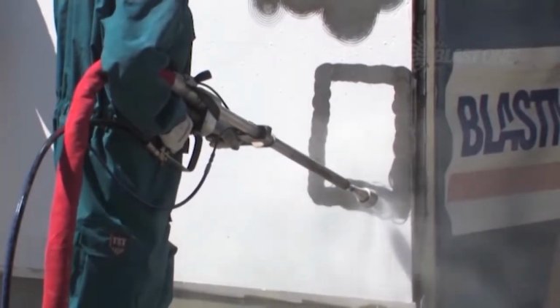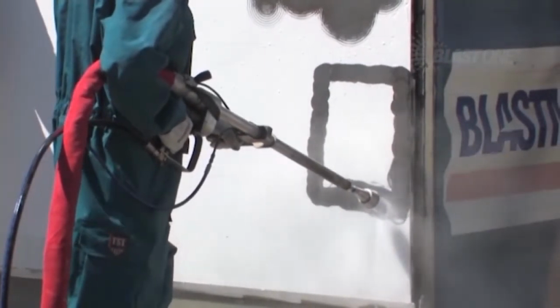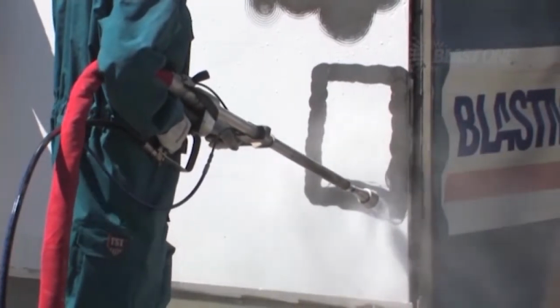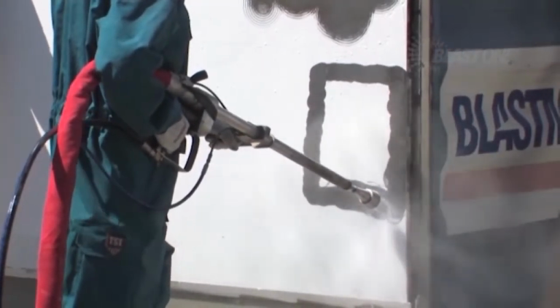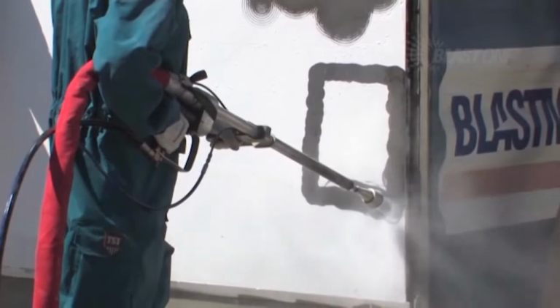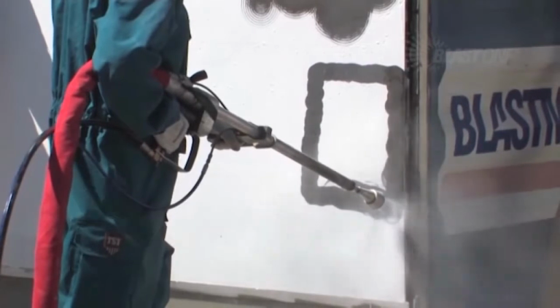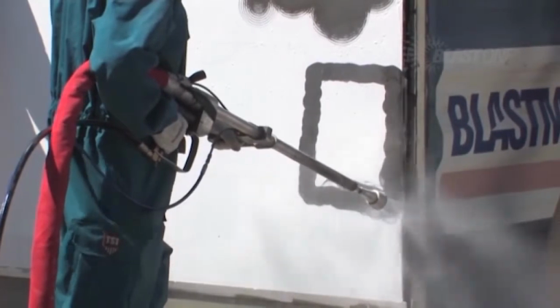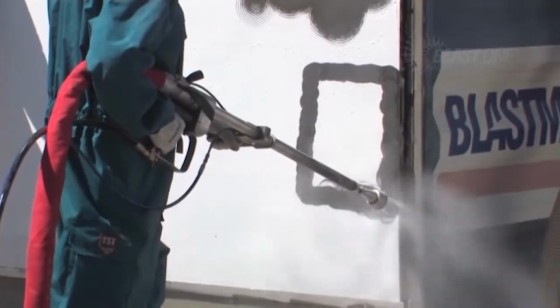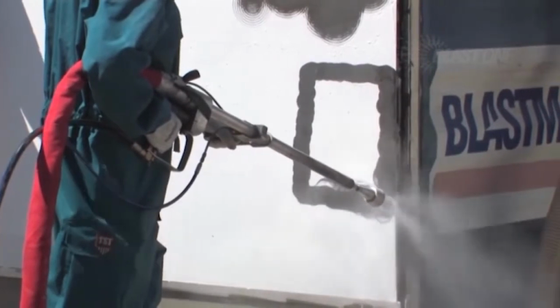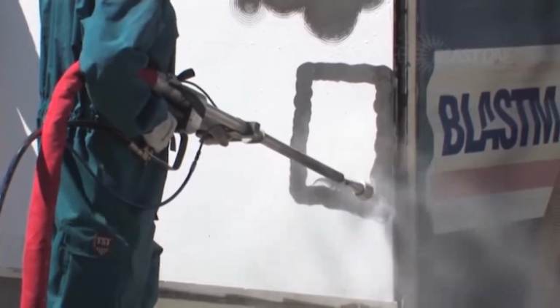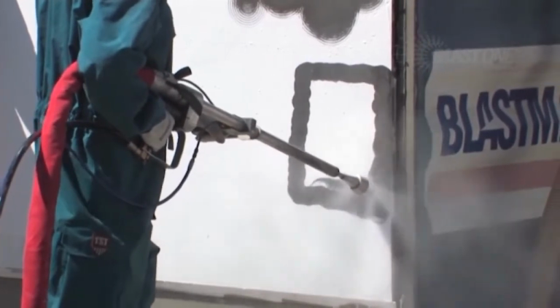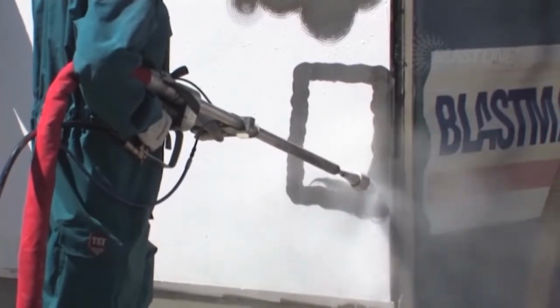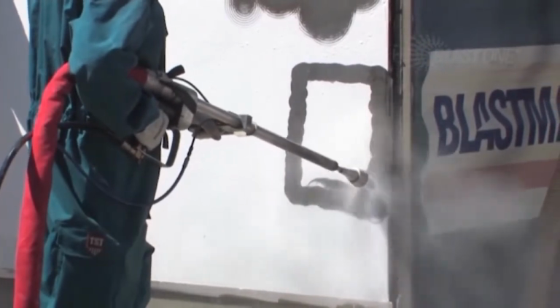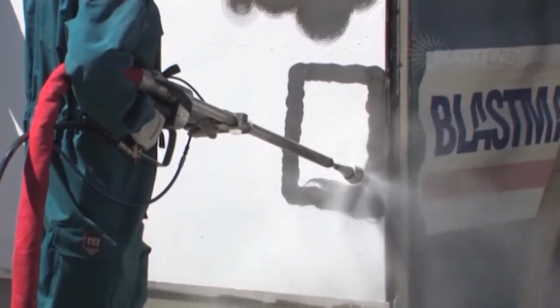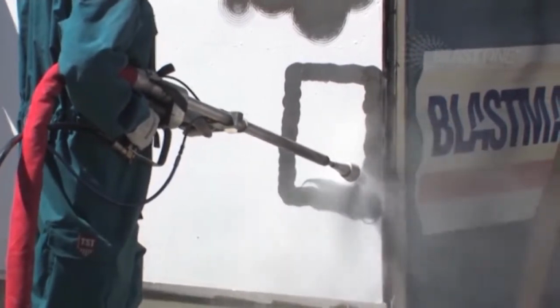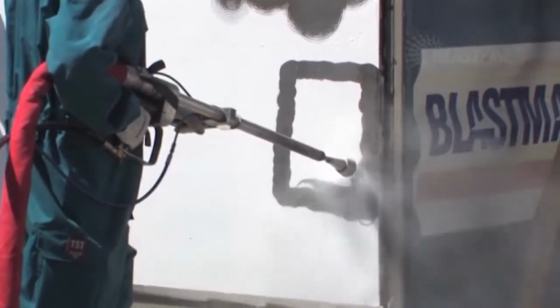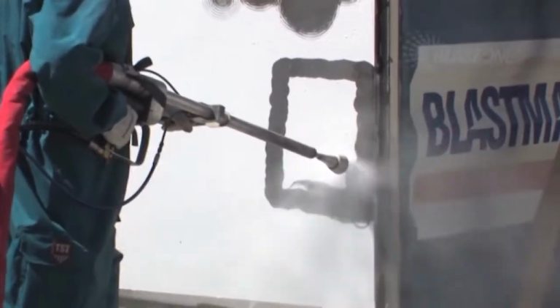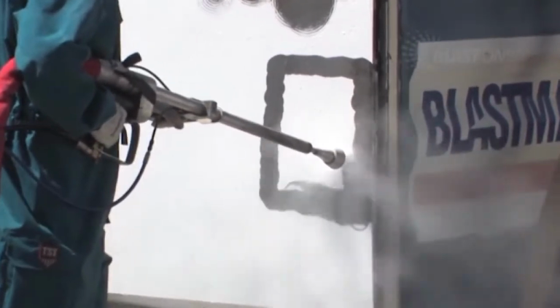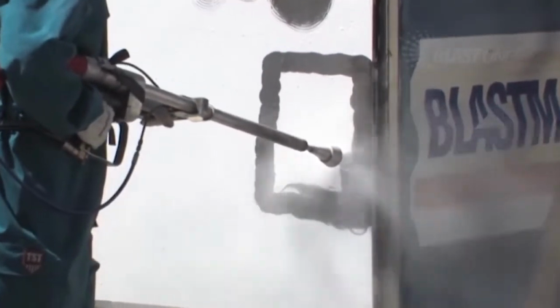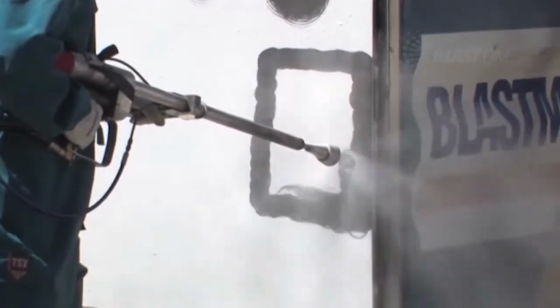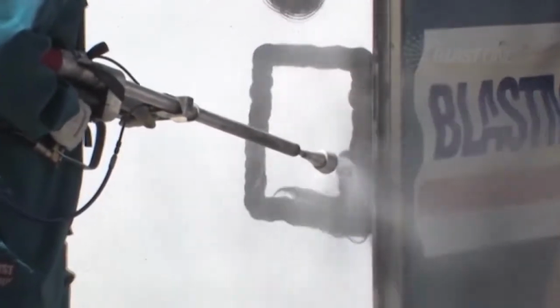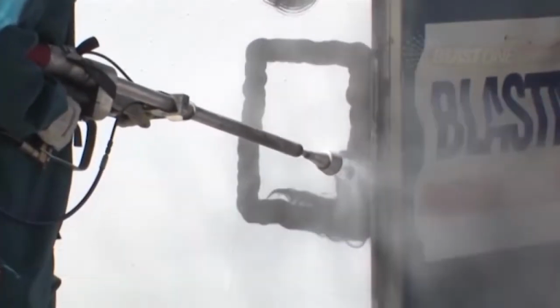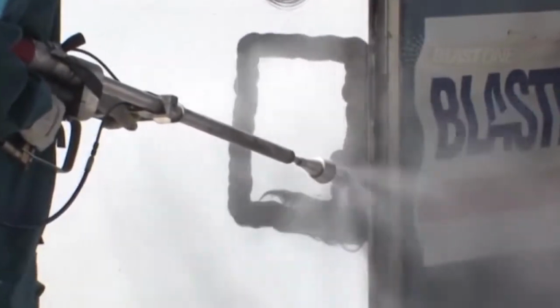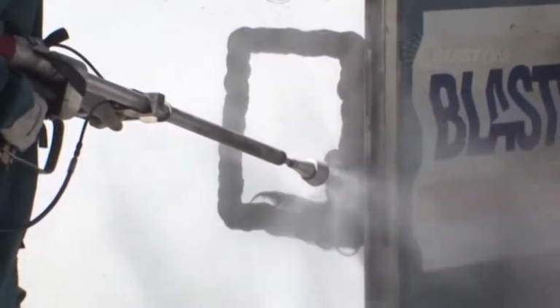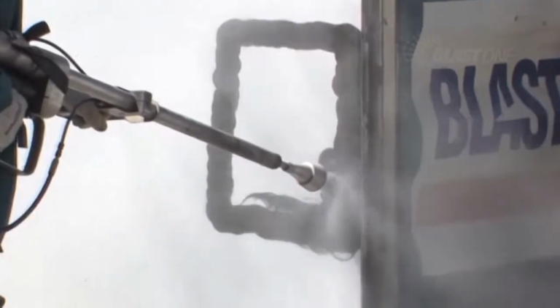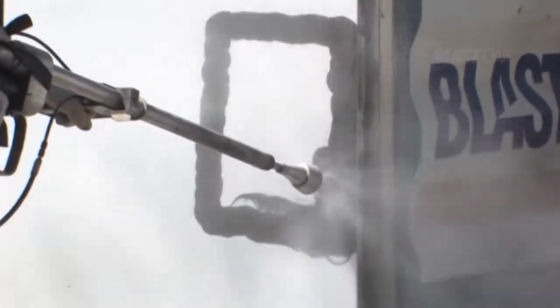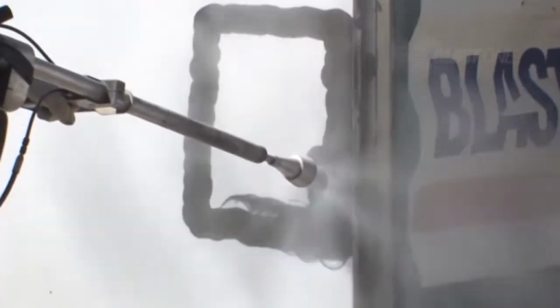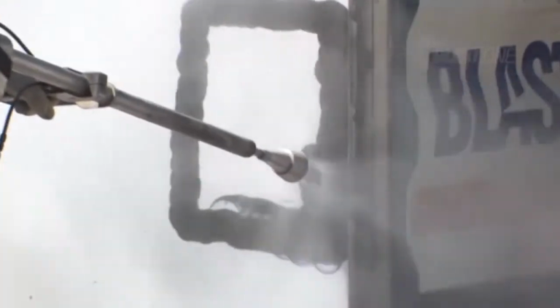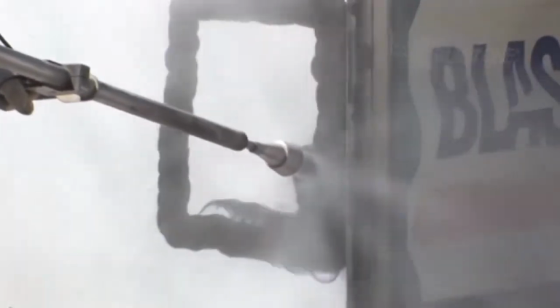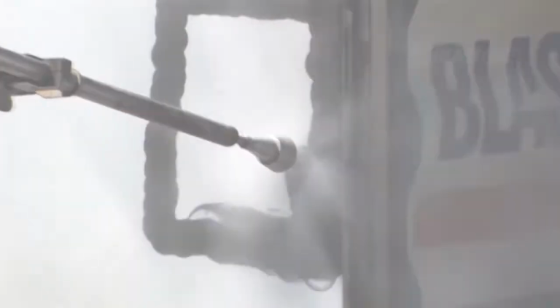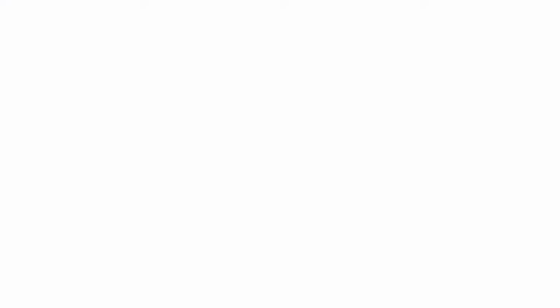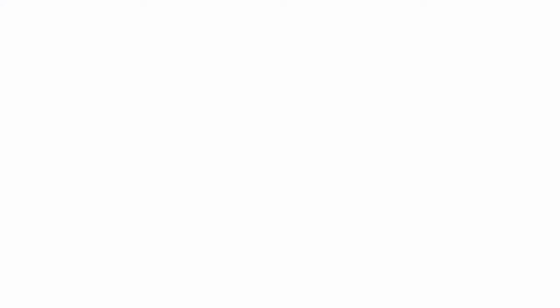Multiple rotating lances can be used simultaneously from one BlastJet NLB pump for increased productivity on job sites.